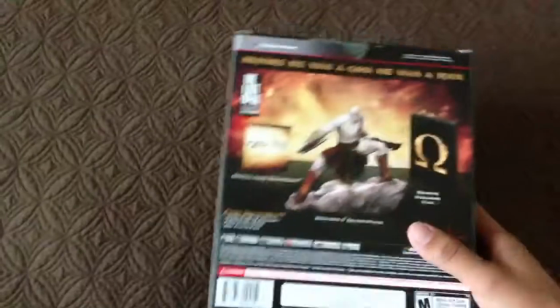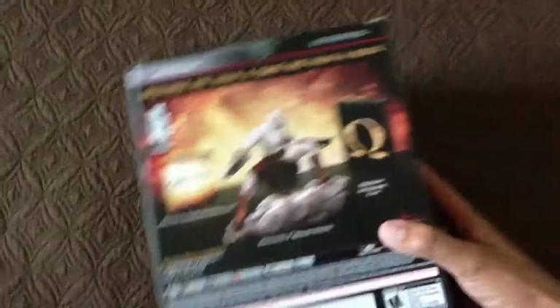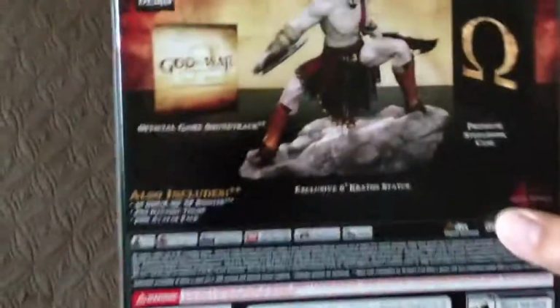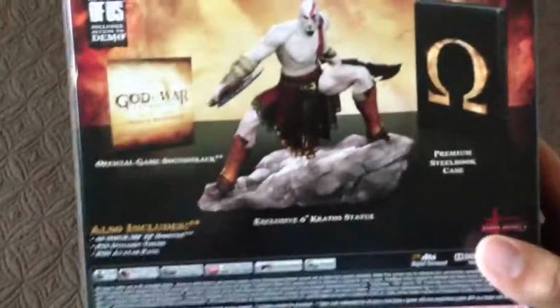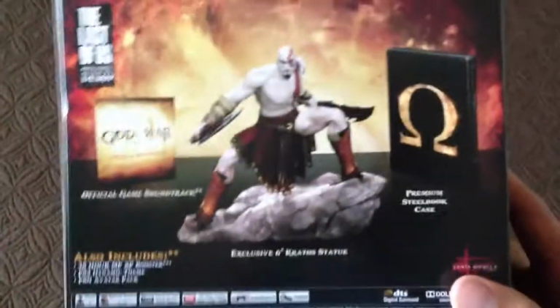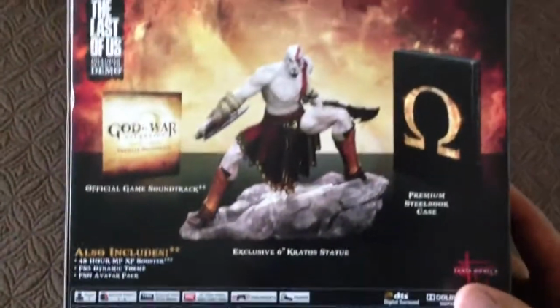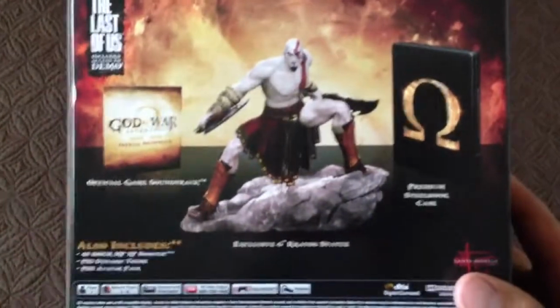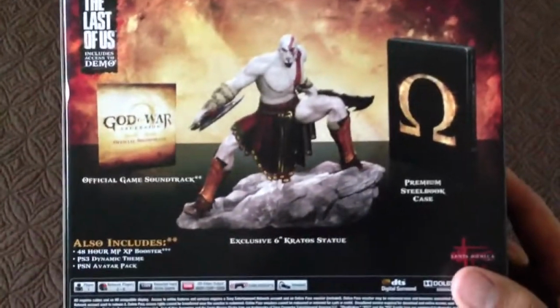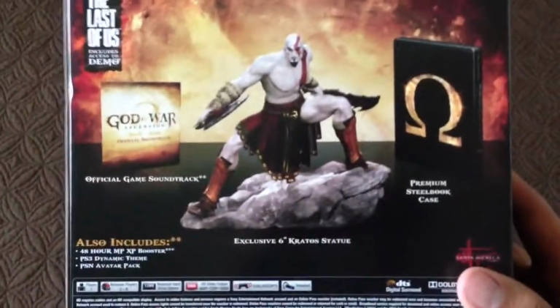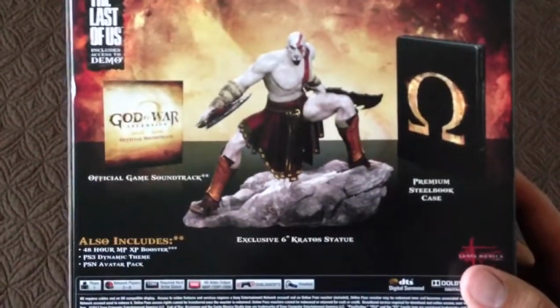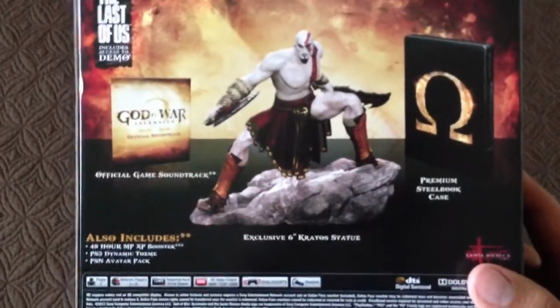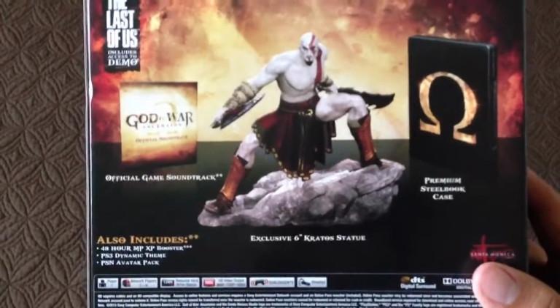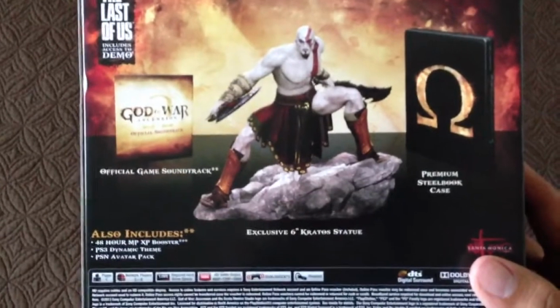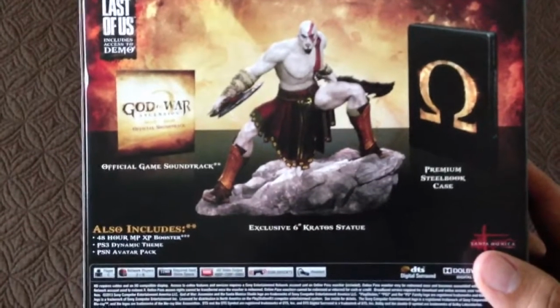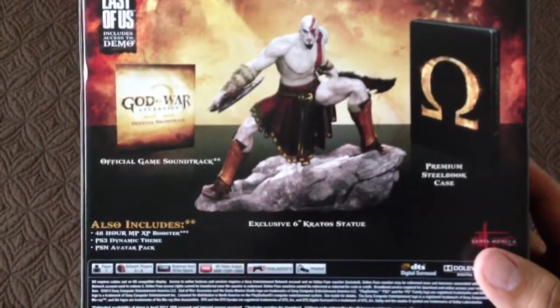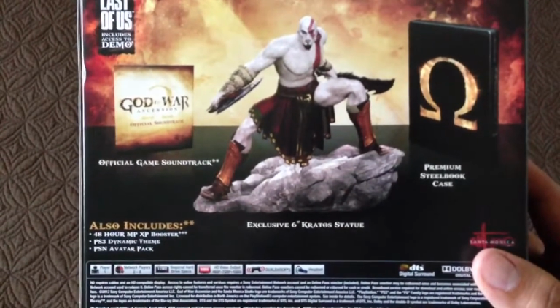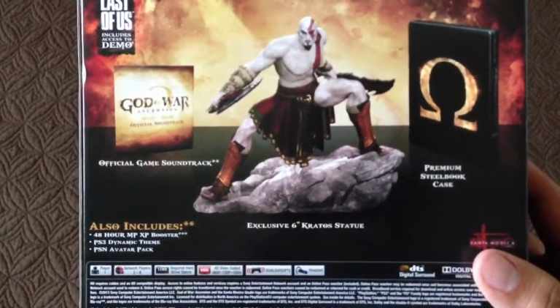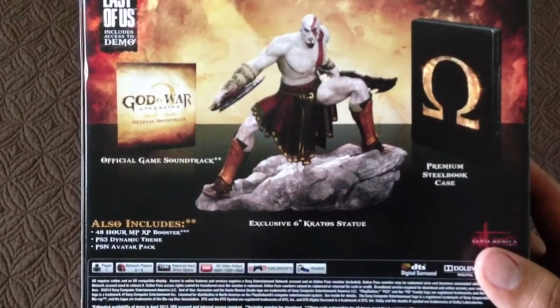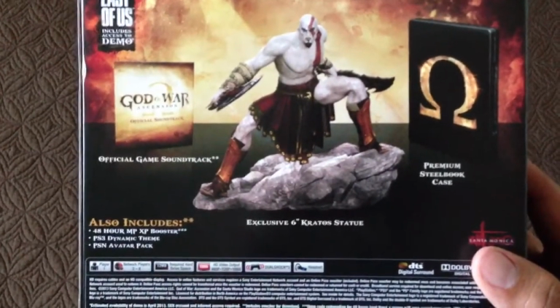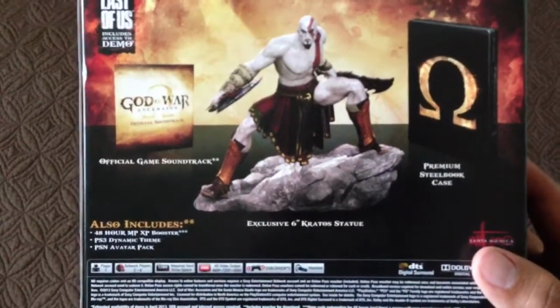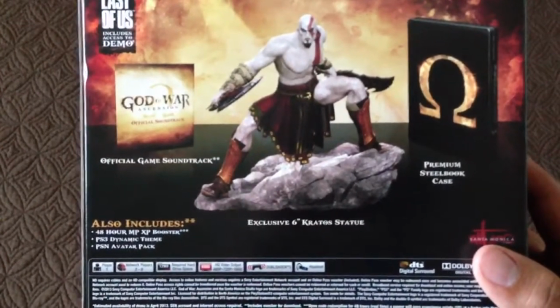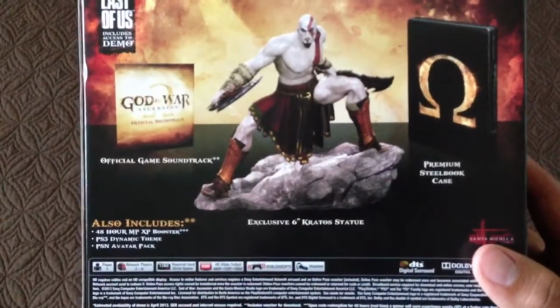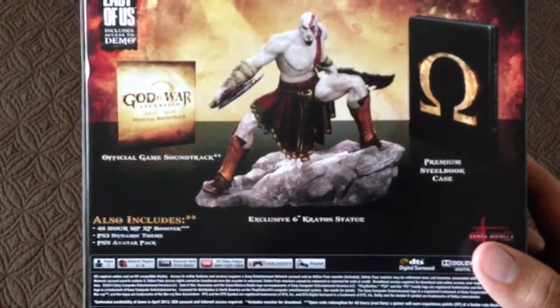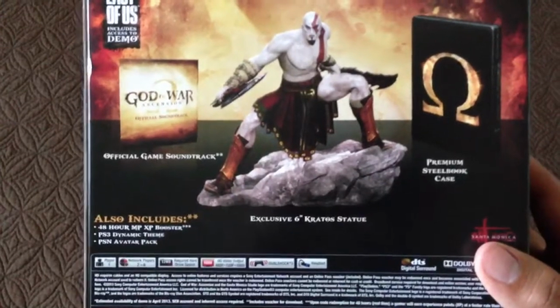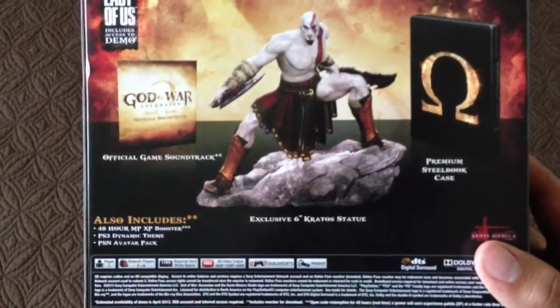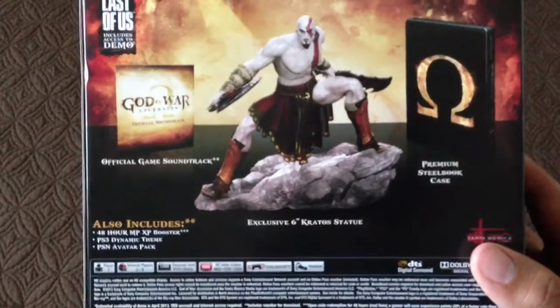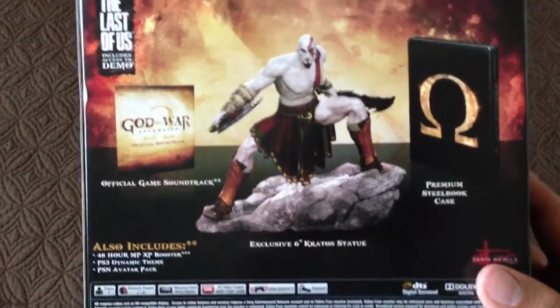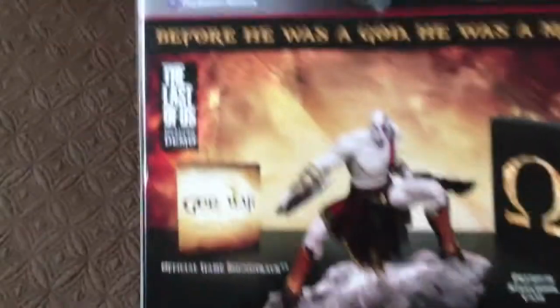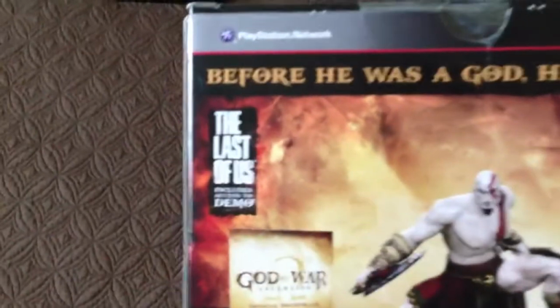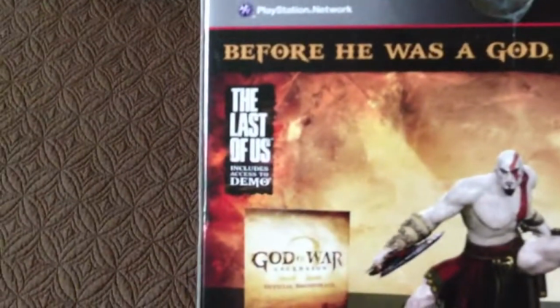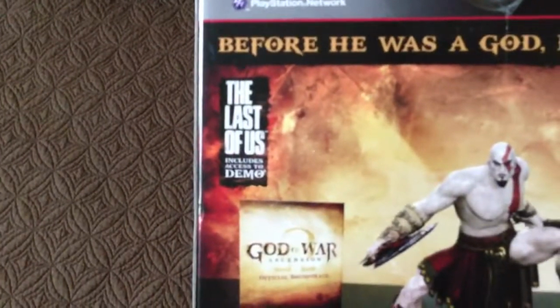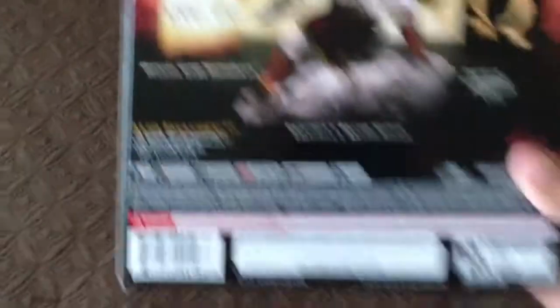On the back of it you have pretty much what's in the game: the steelbook case, the toy, soundtrack, 48-hour MP XP booster, PS3 dynamic theme, PSN avatar pack, and it says you have a Last of Us demo.